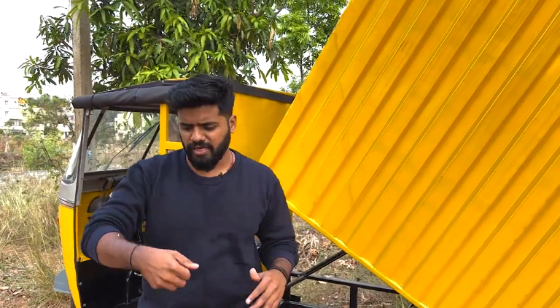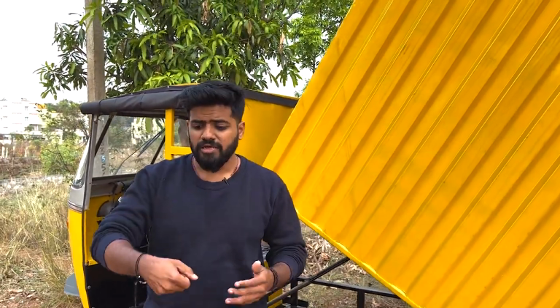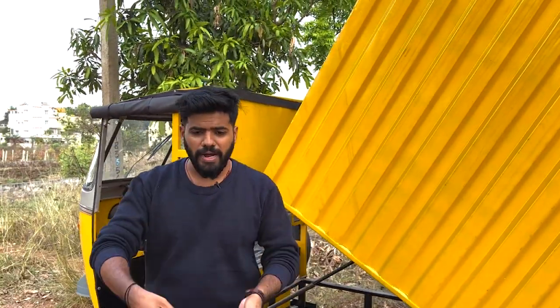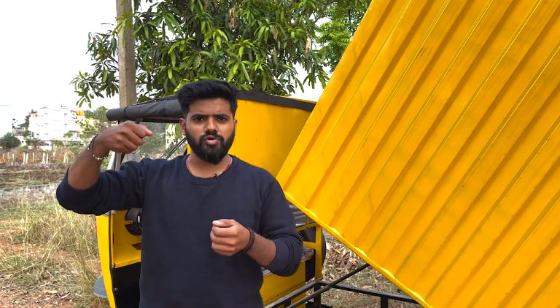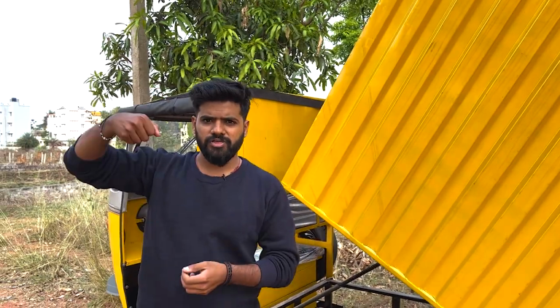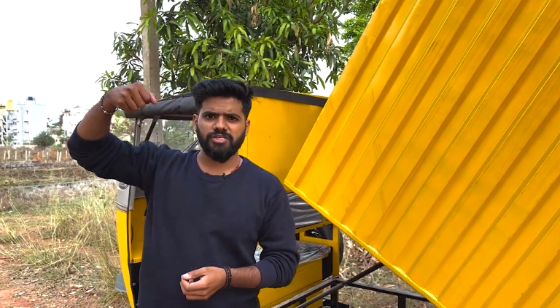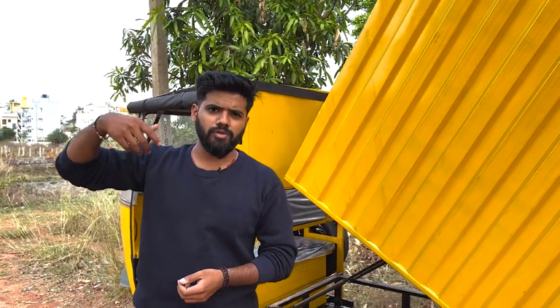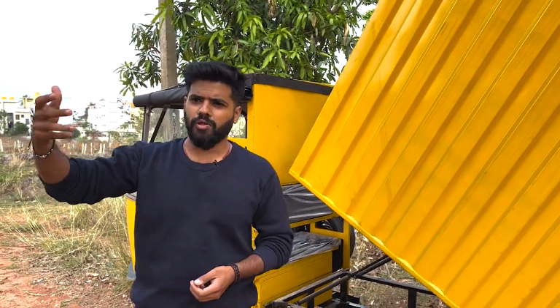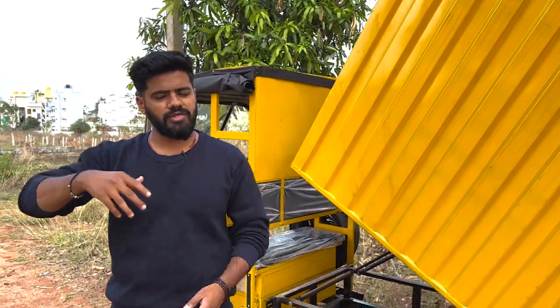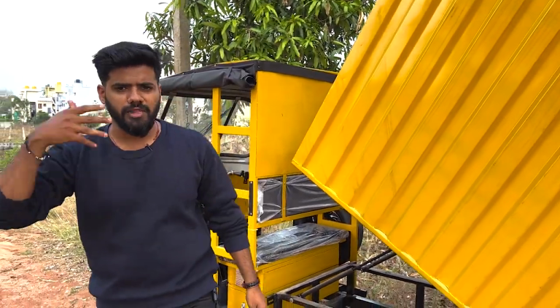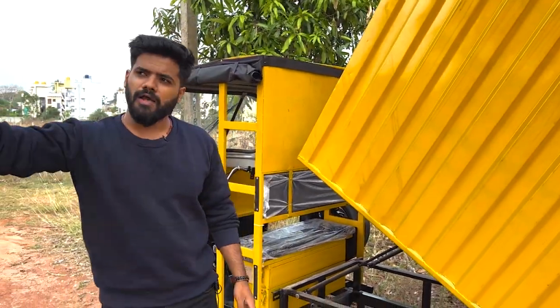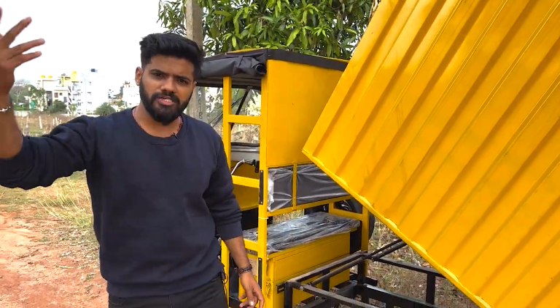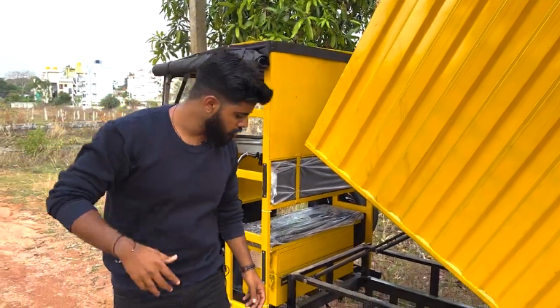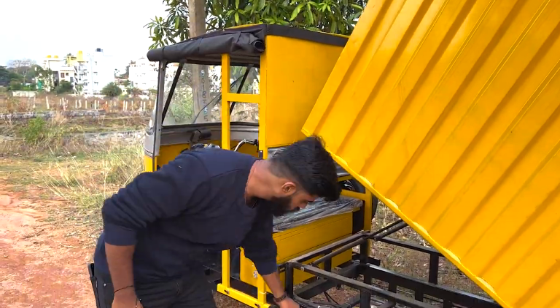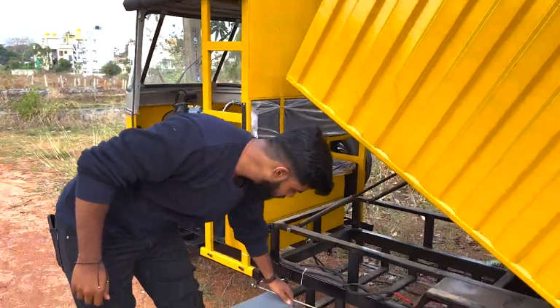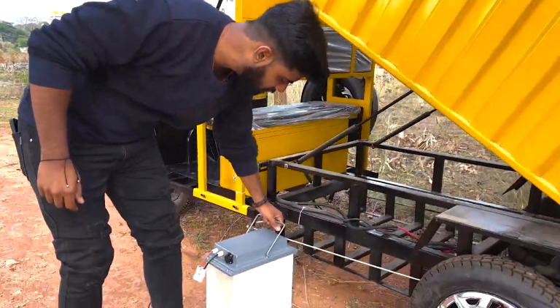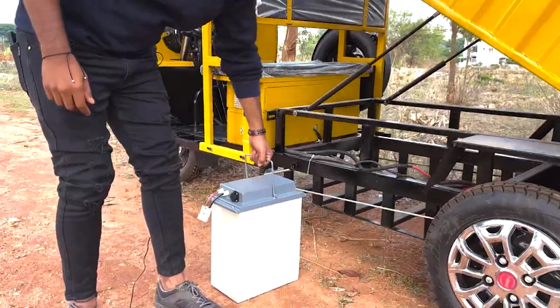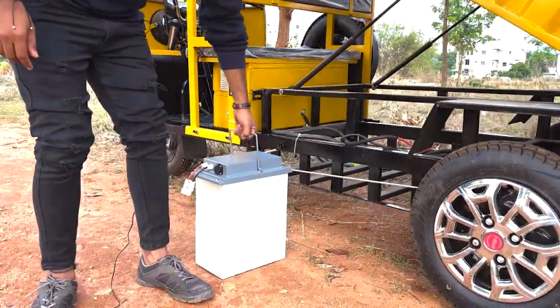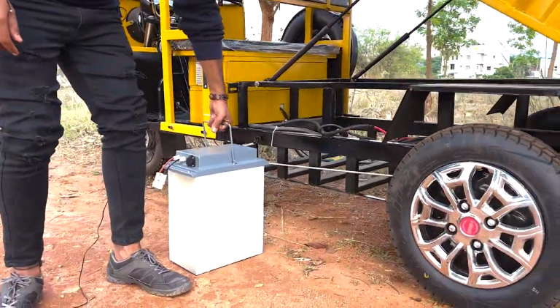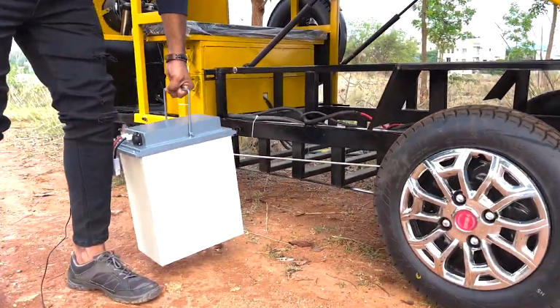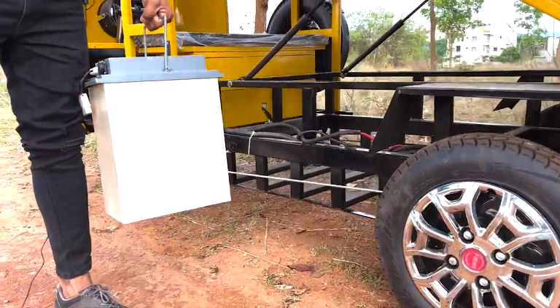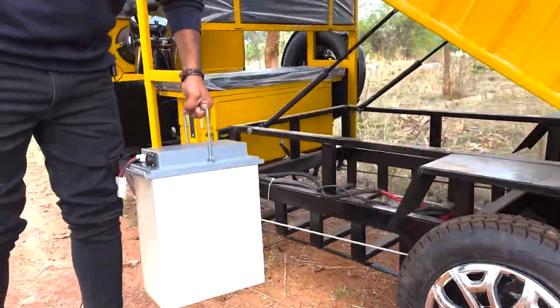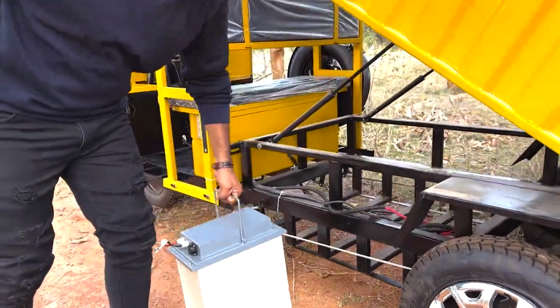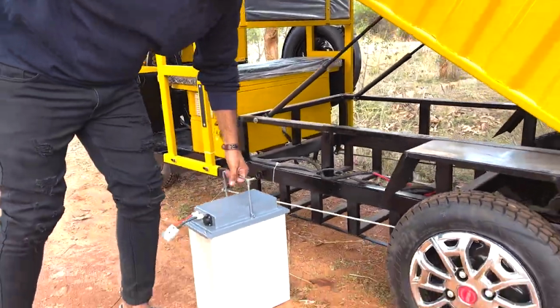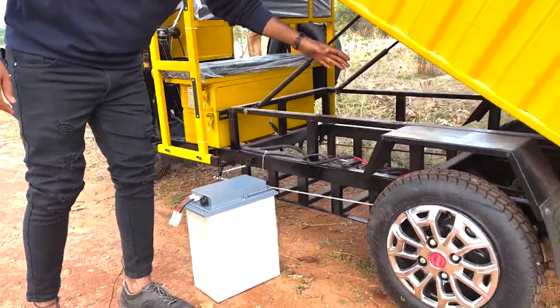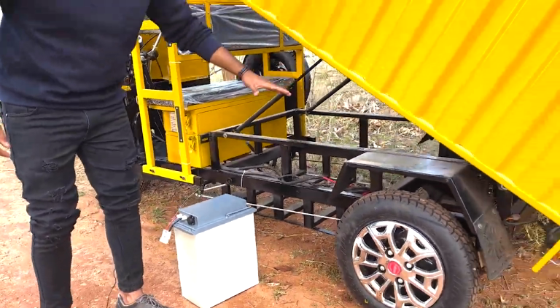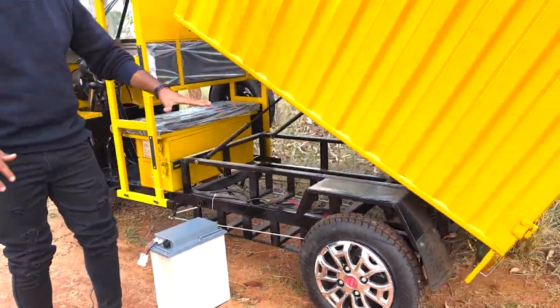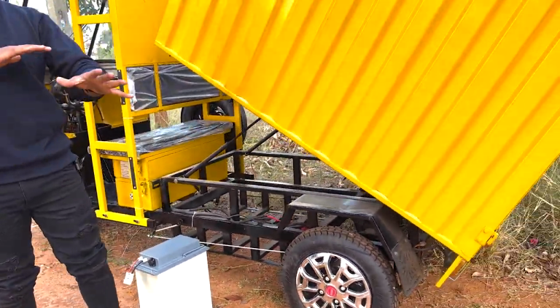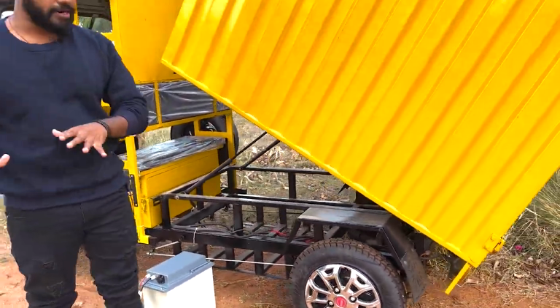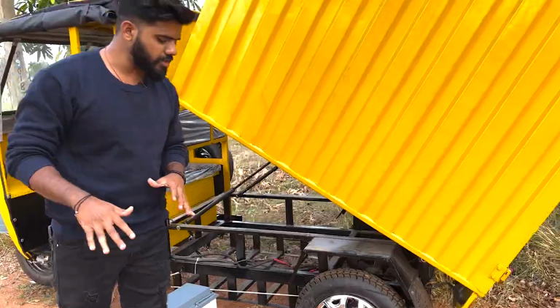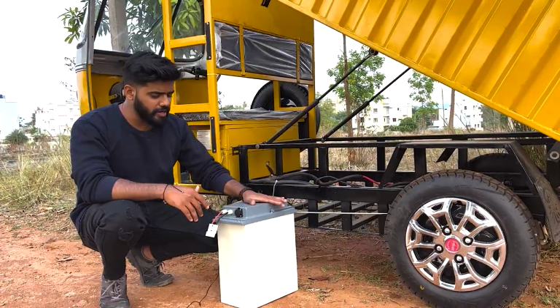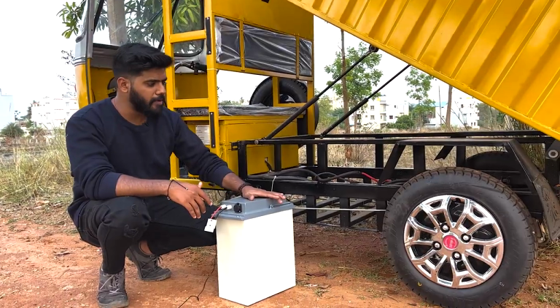You can see the battery on the first floor, second floor, and third floor. You can charge the battery. This is the 50 km range battery. This is the air battery.